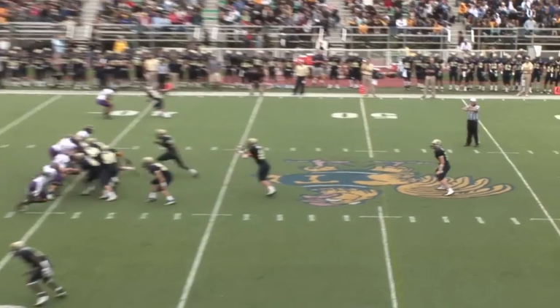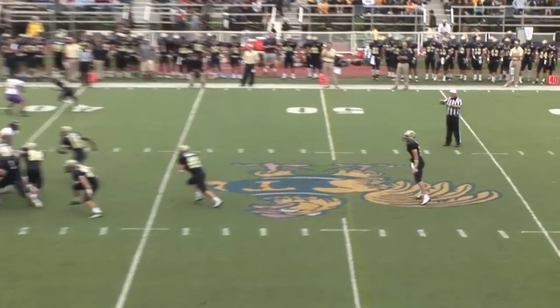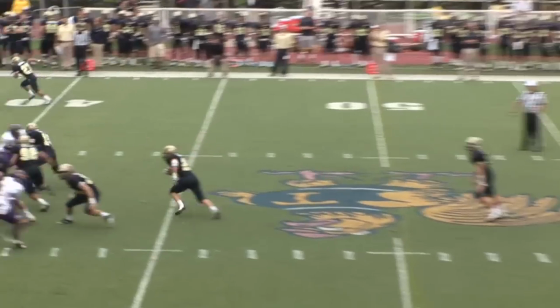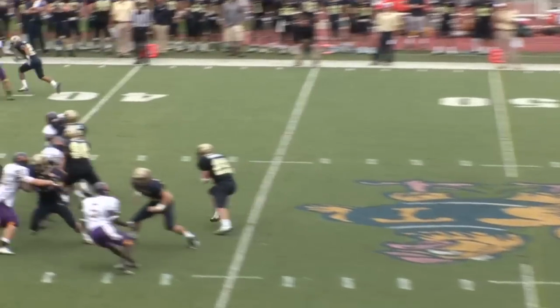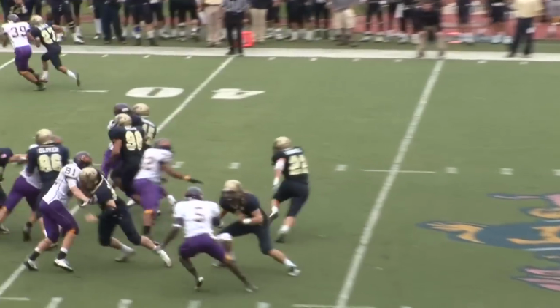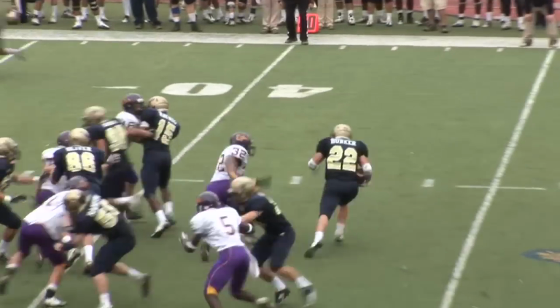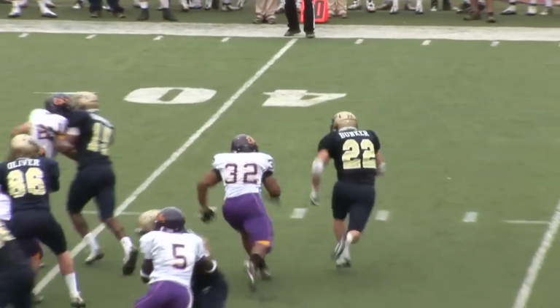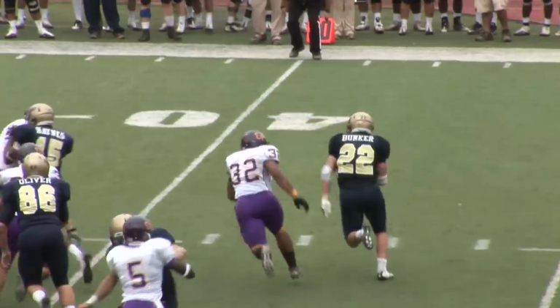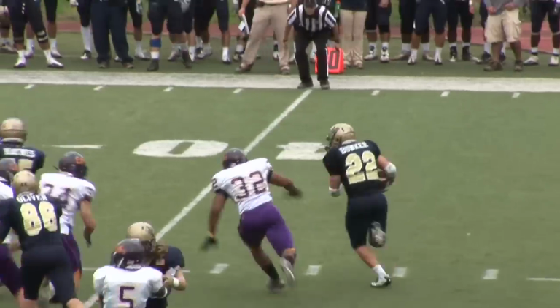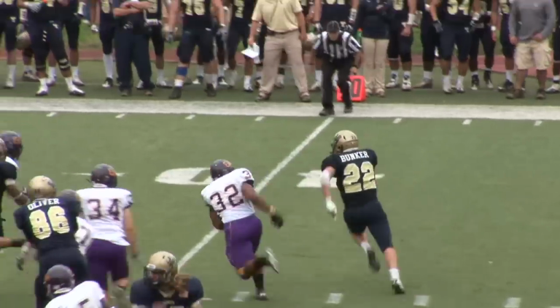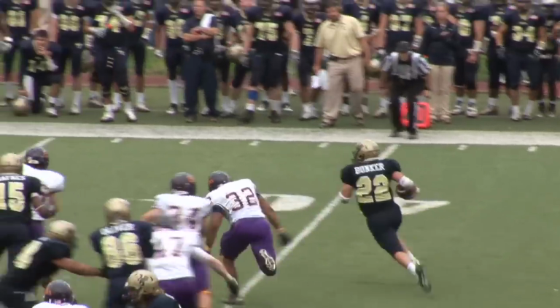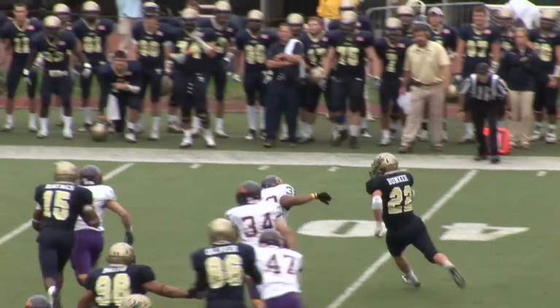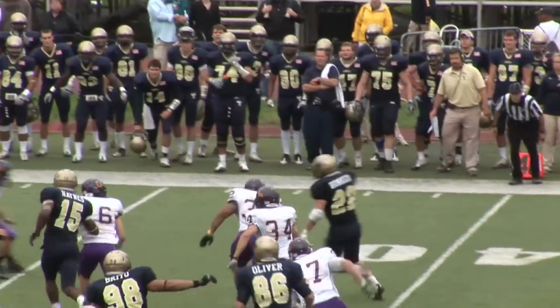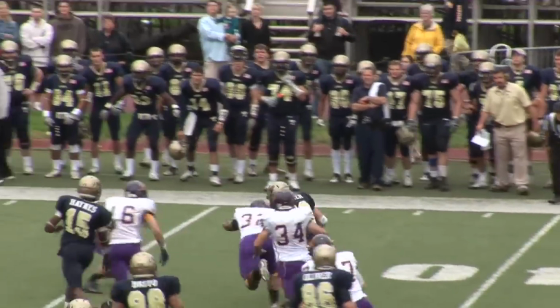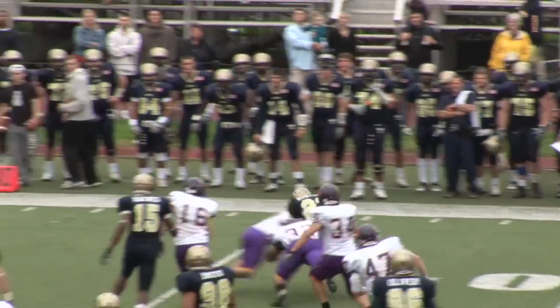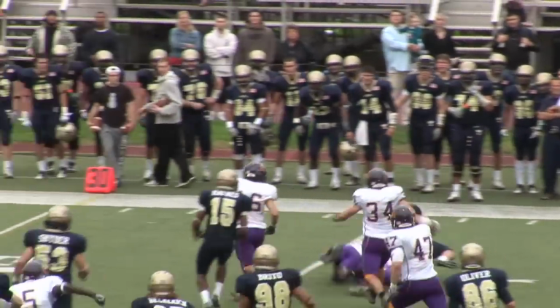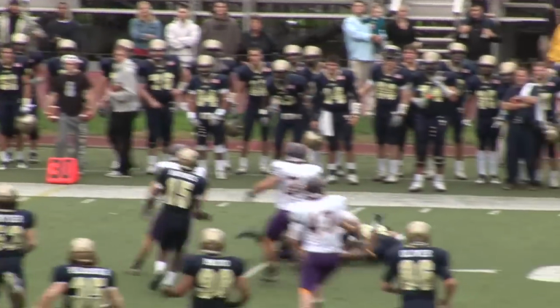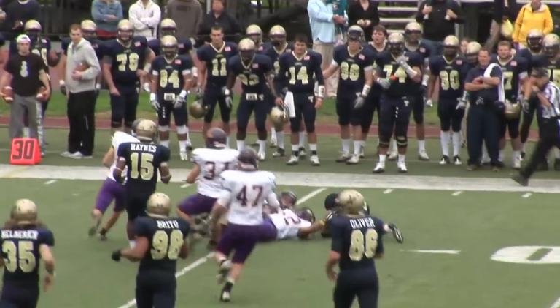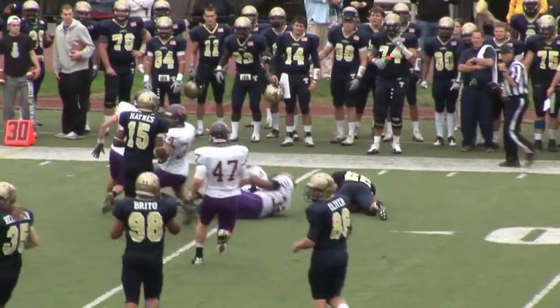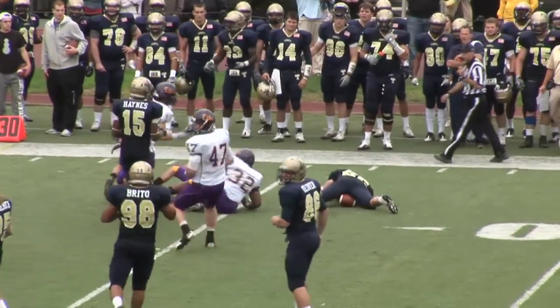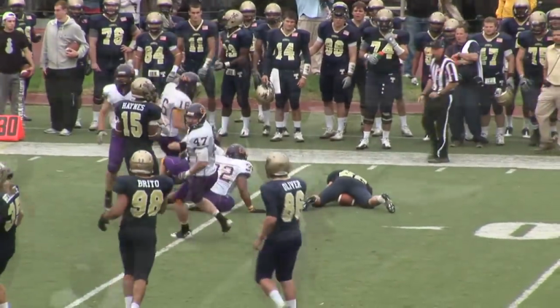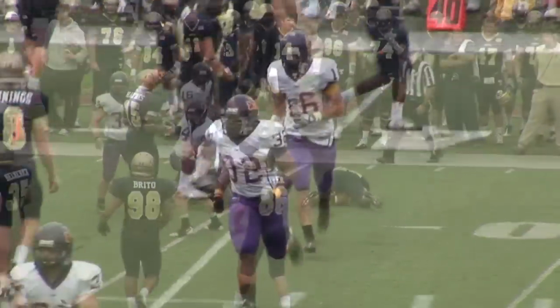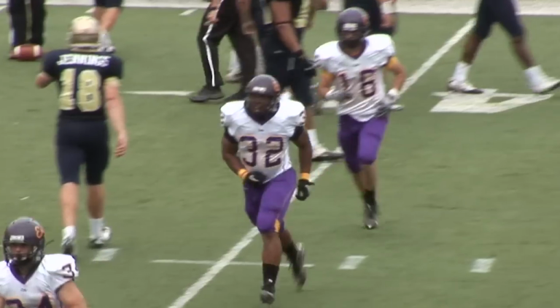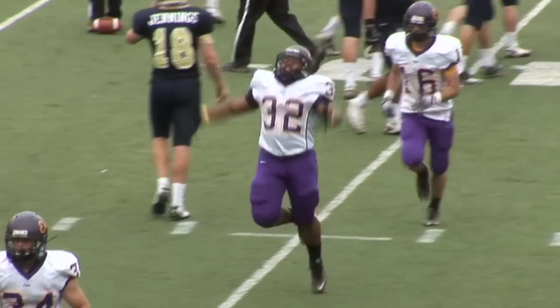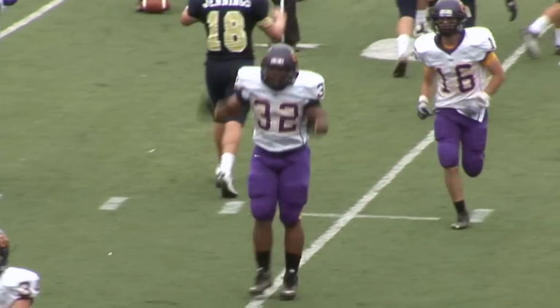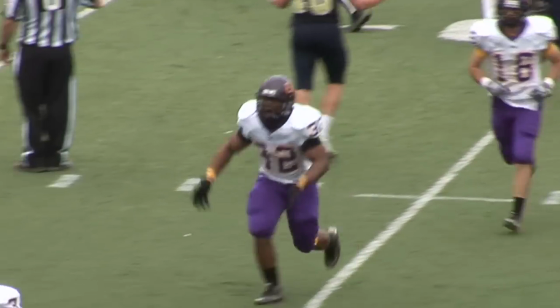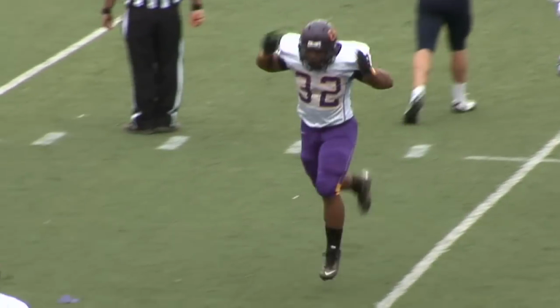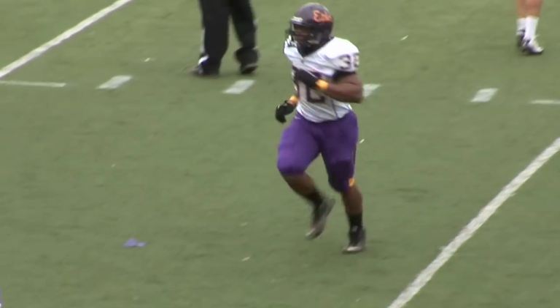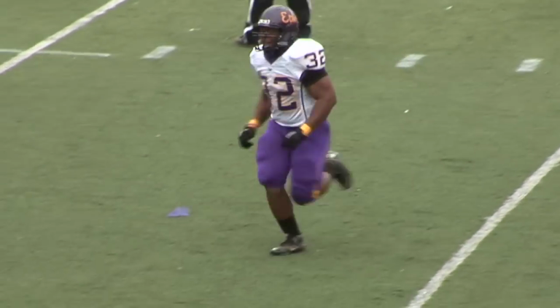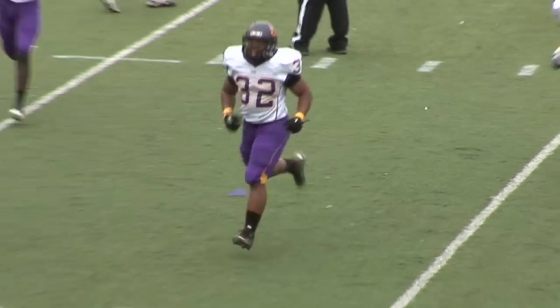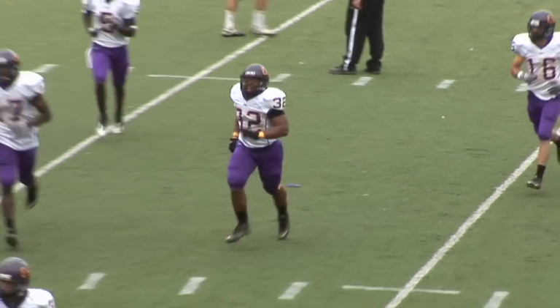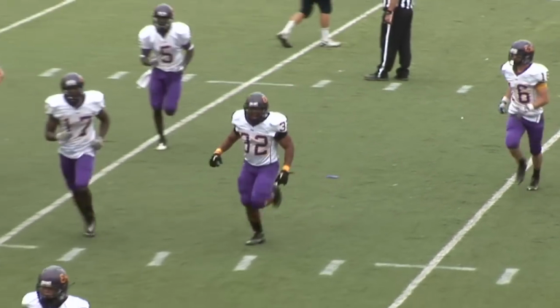They do run the fake, and the East come up and make the tackle. That was a huge tackle there by Tomas Kearney — the freshman.